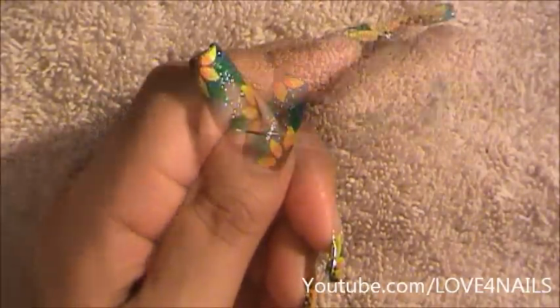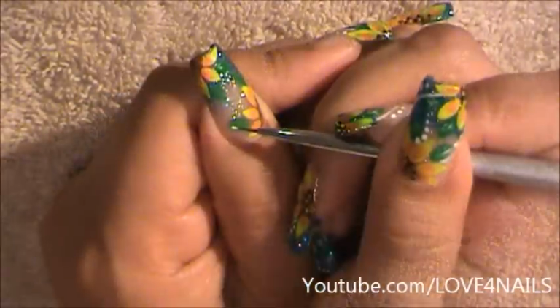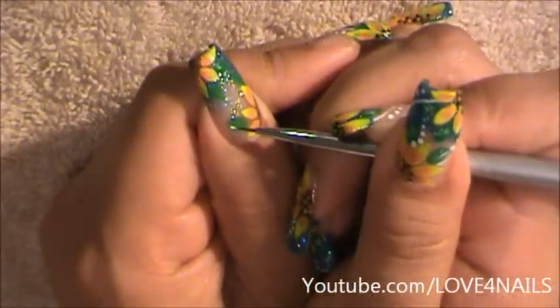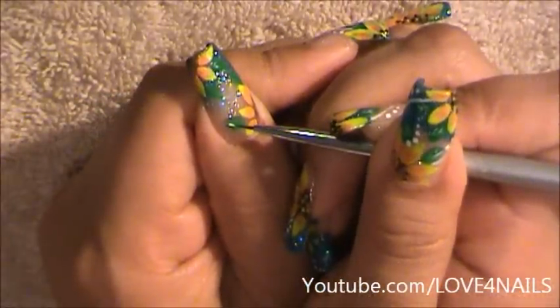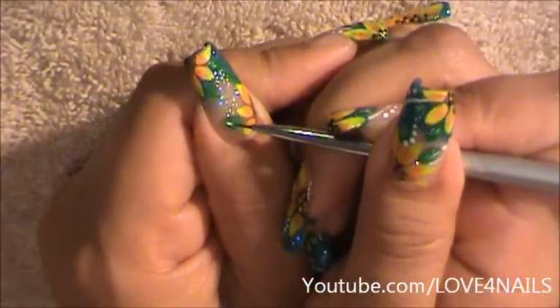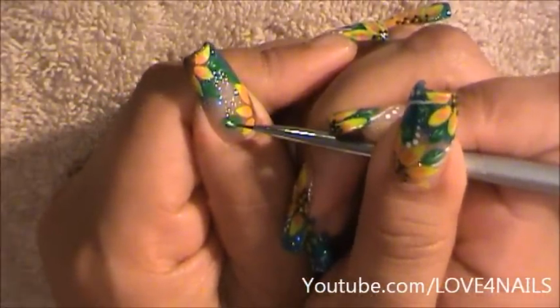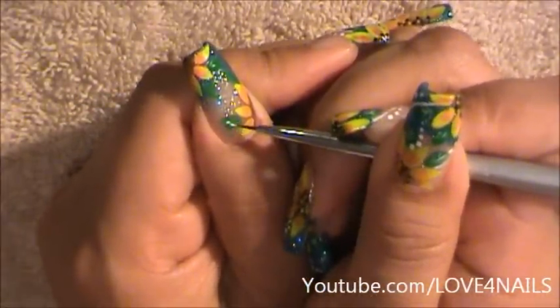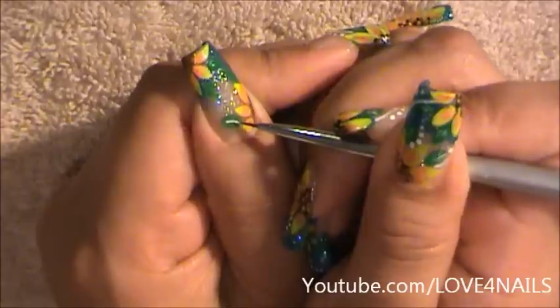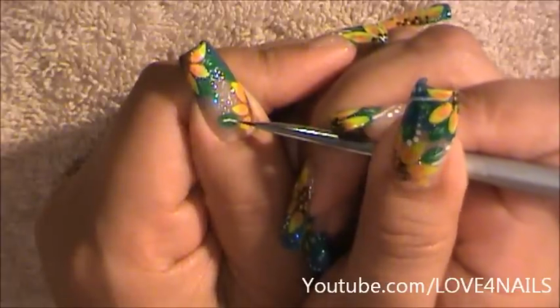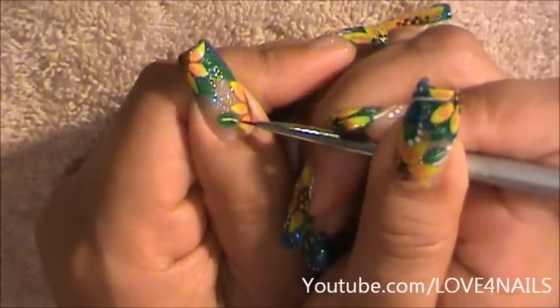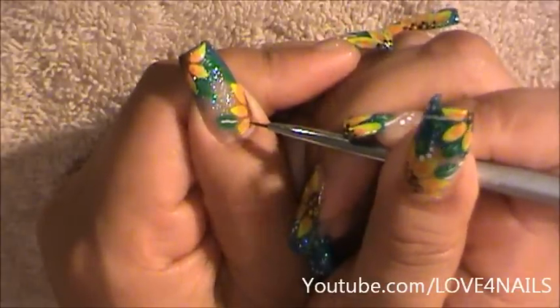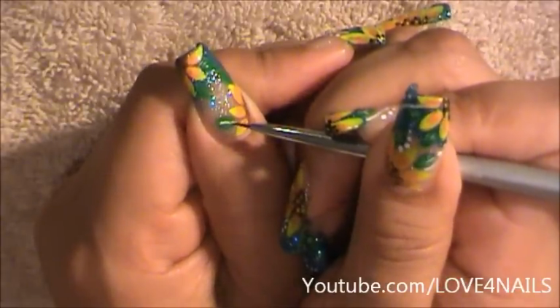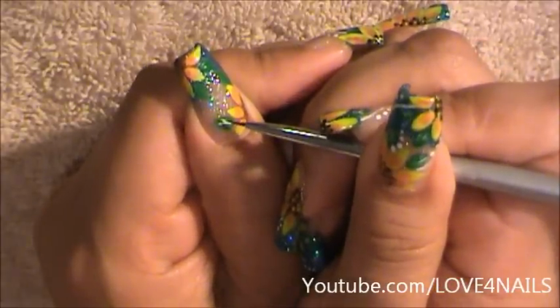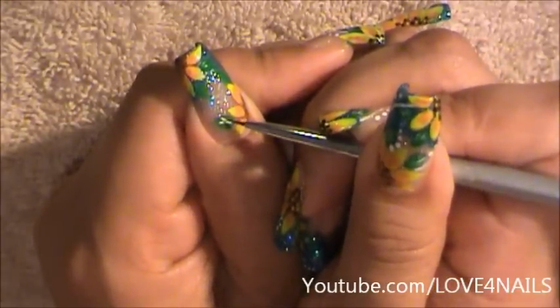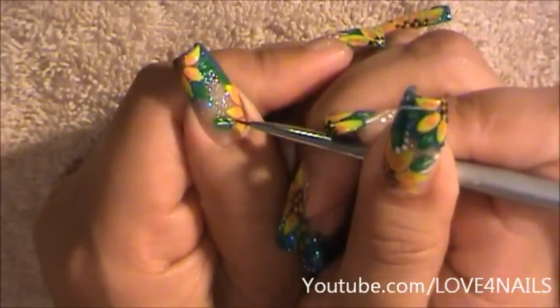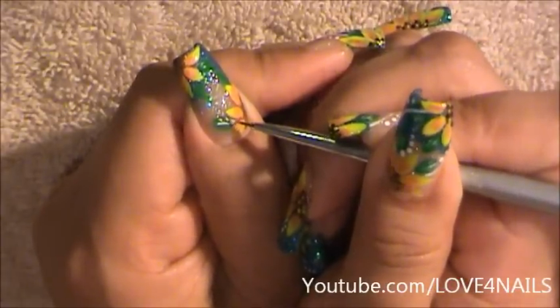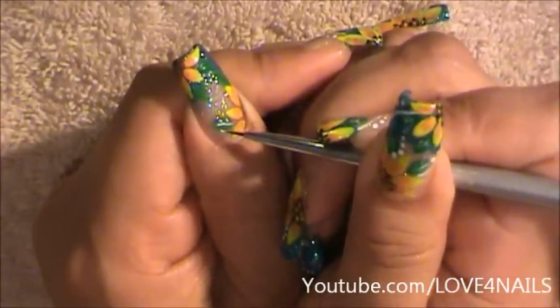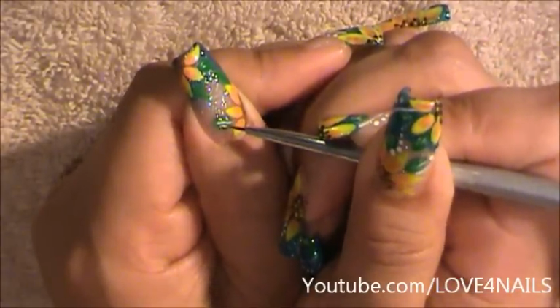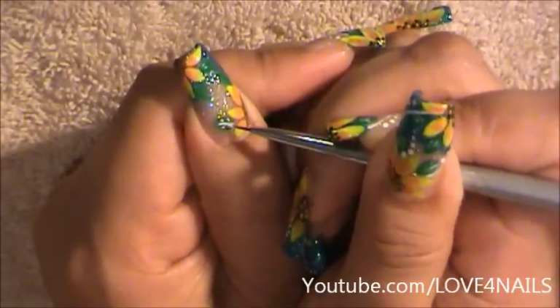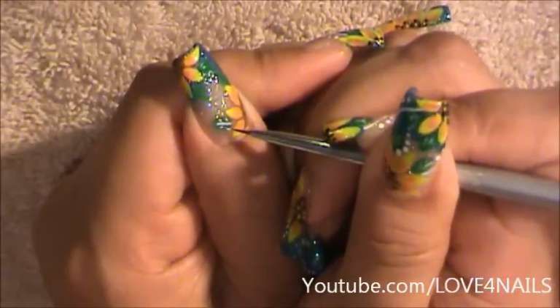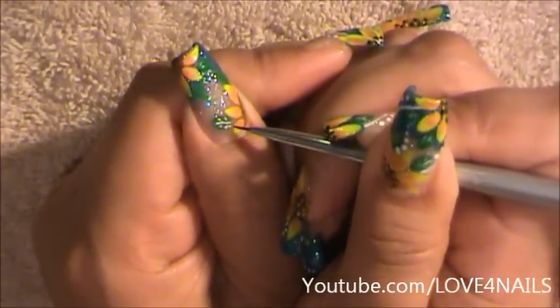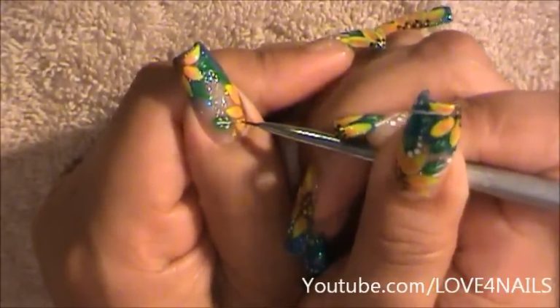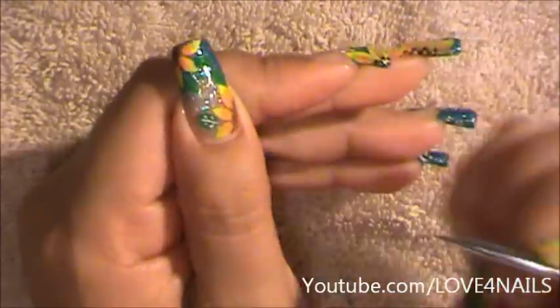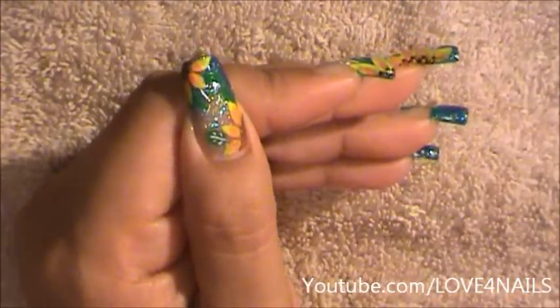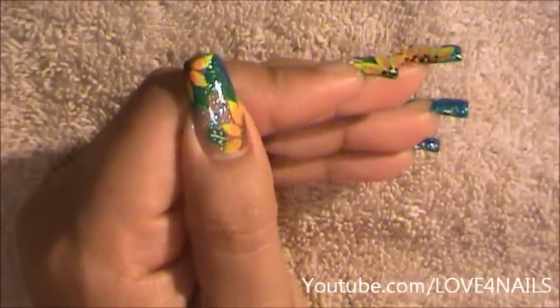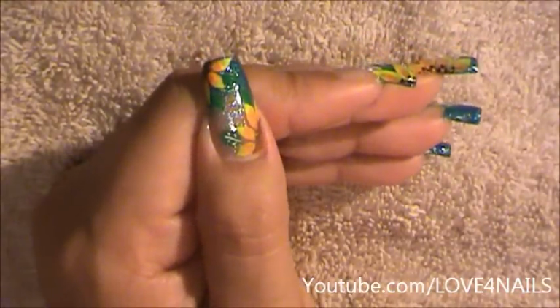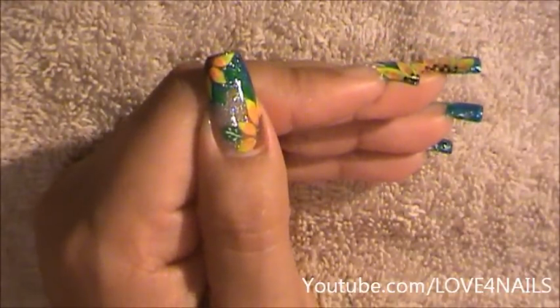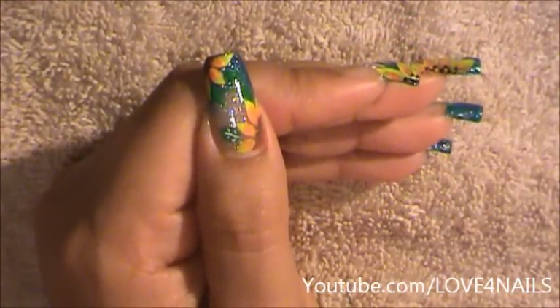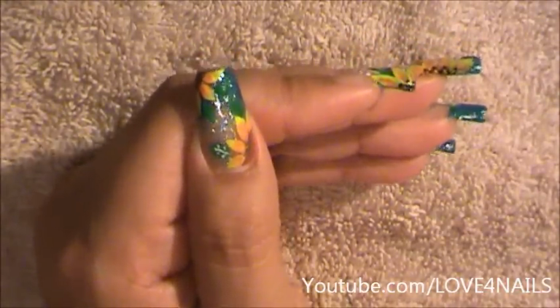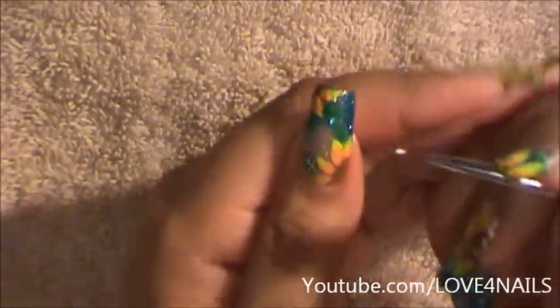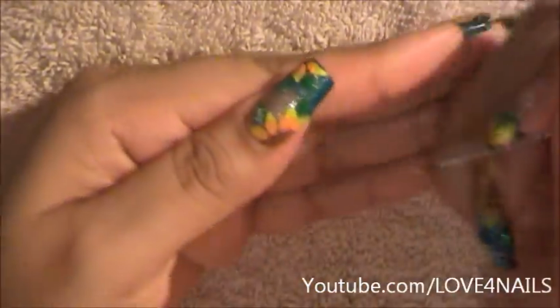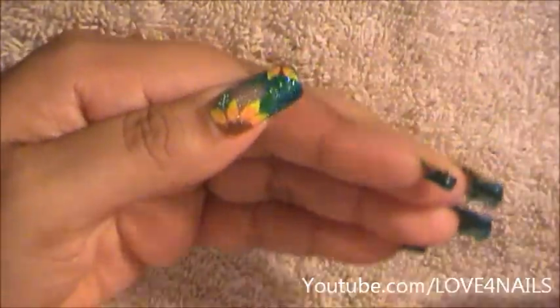Using the white, I'm going to go in very lightly and draw a thin line in between the leaves we made. I'm going to go to the sides and do little lines on the sides as well. I'm going to do that to all four of my leaves.